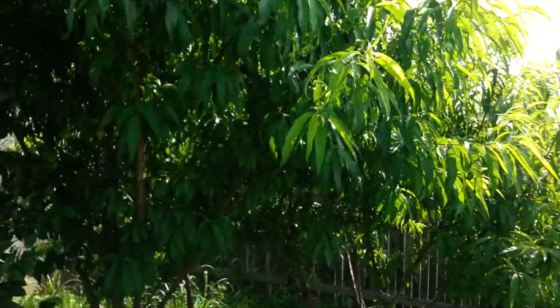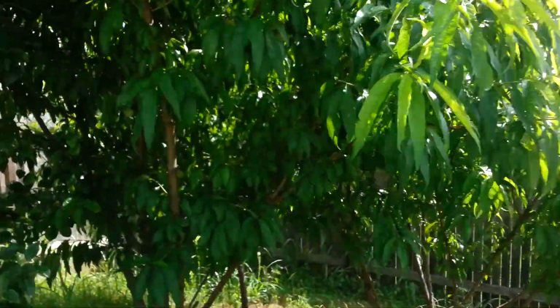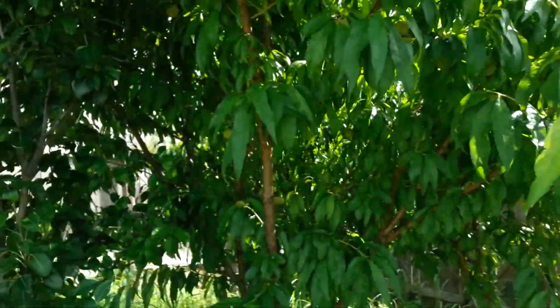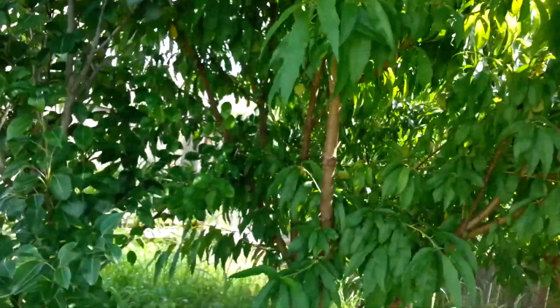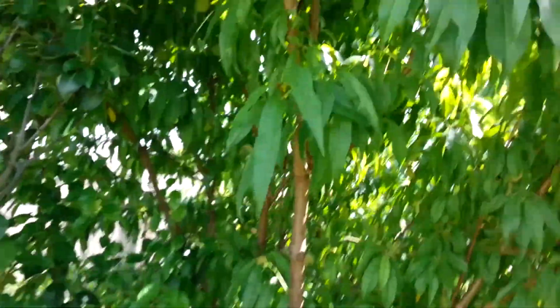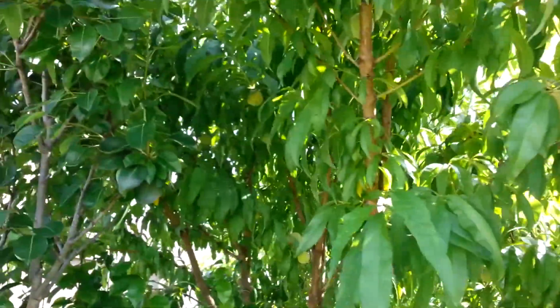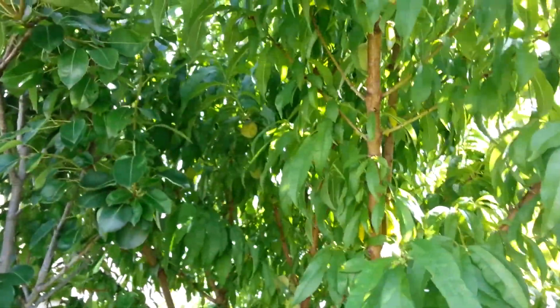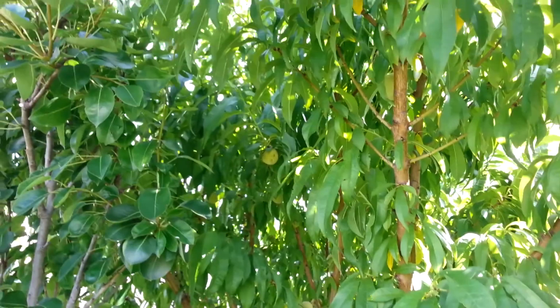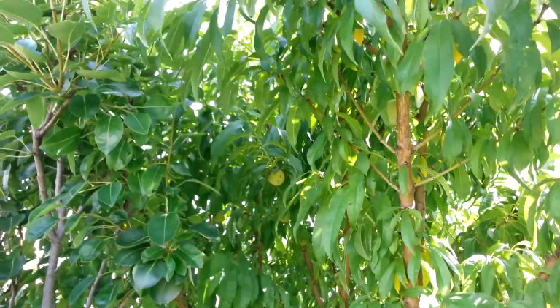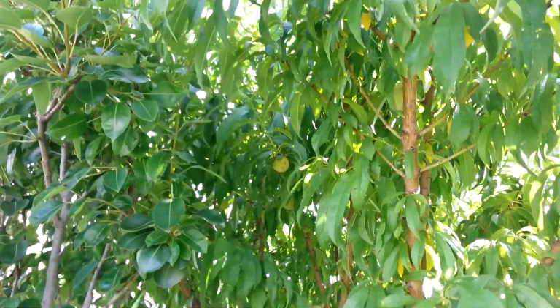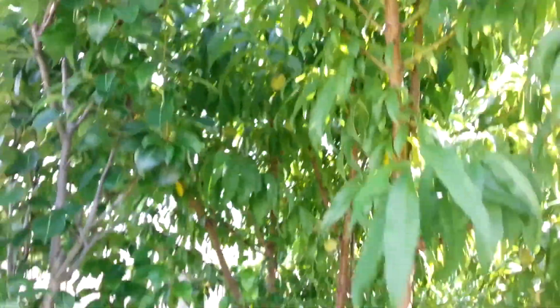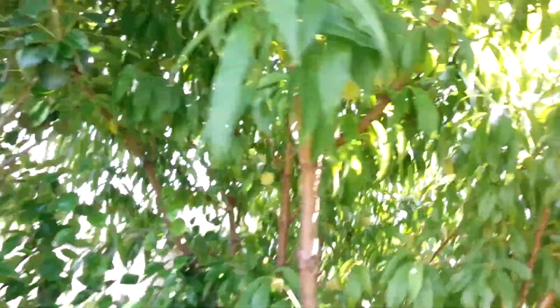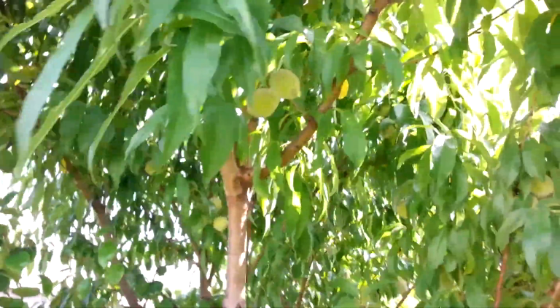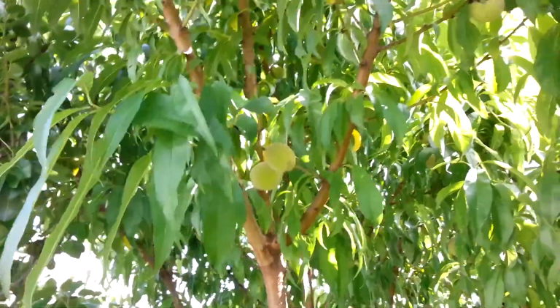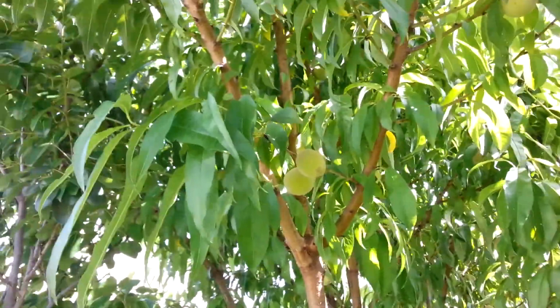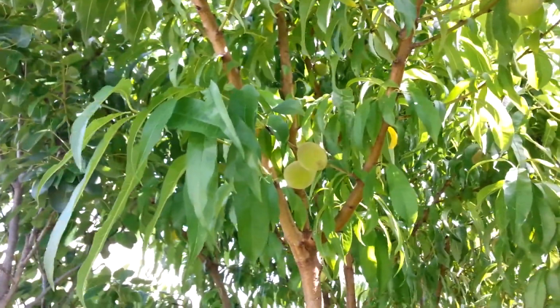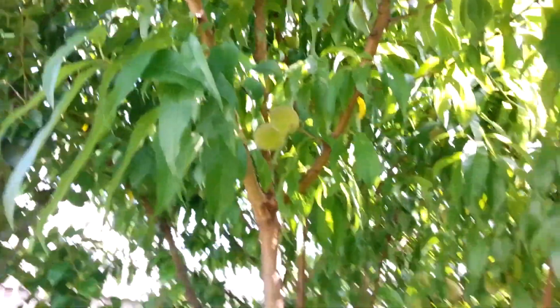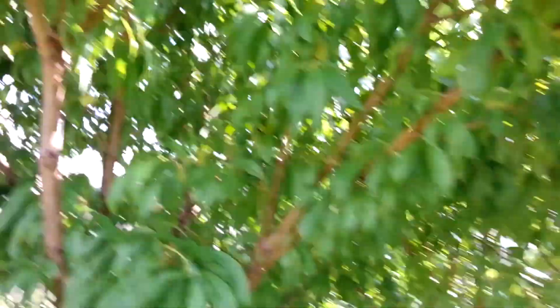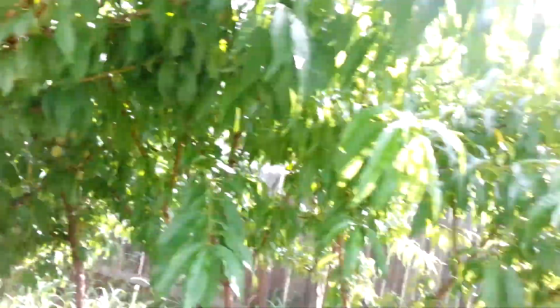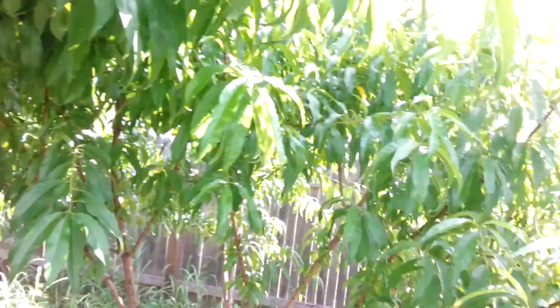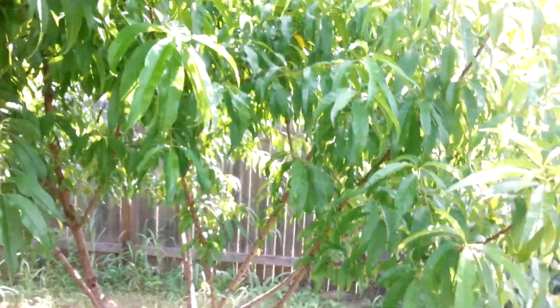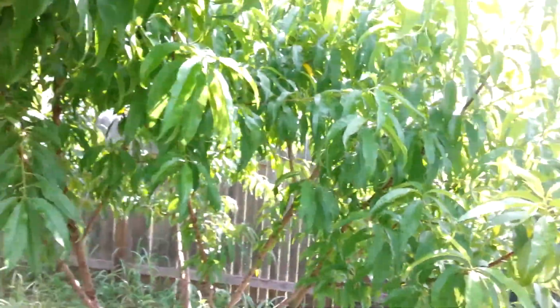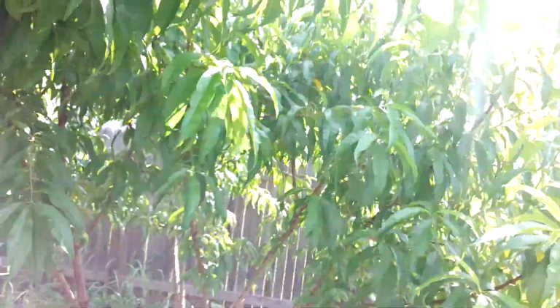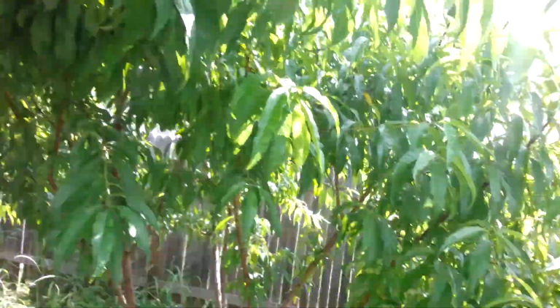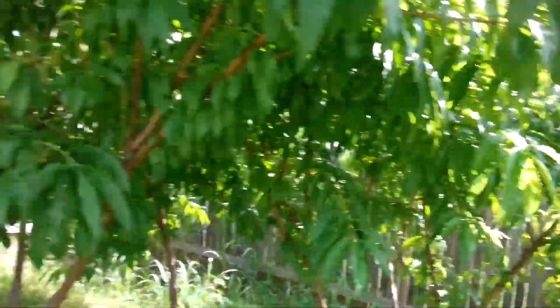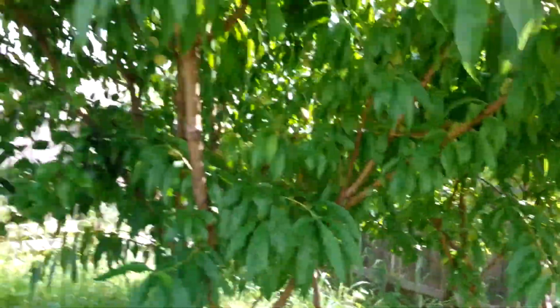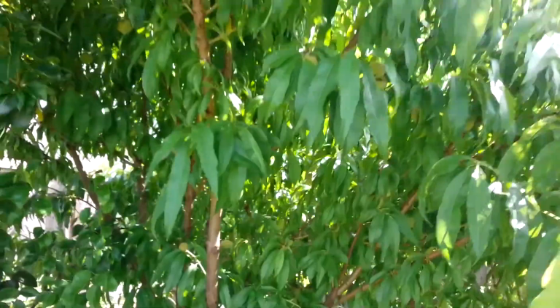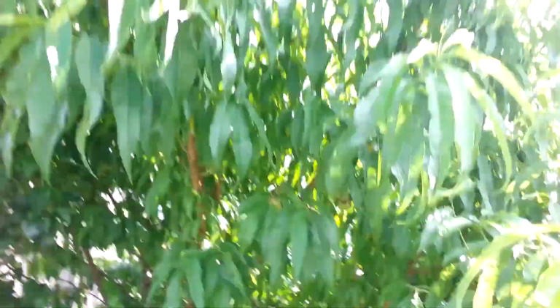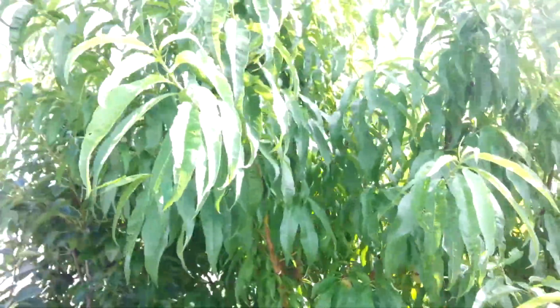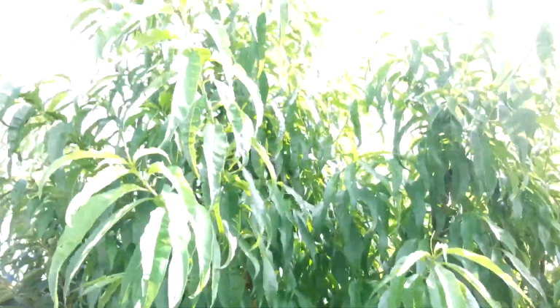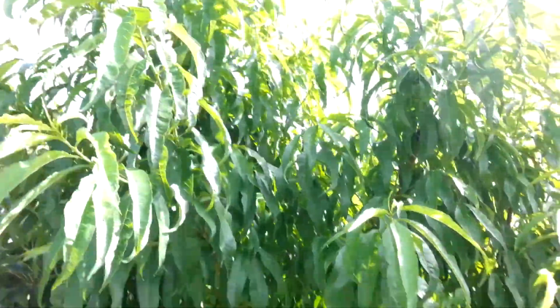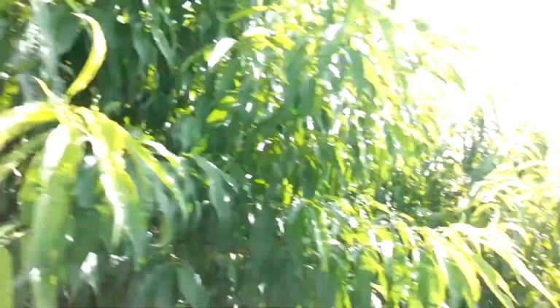These are peaches — you can see there's peaches on there. These are the ones that were grown from seed. They're huge now, big trees.